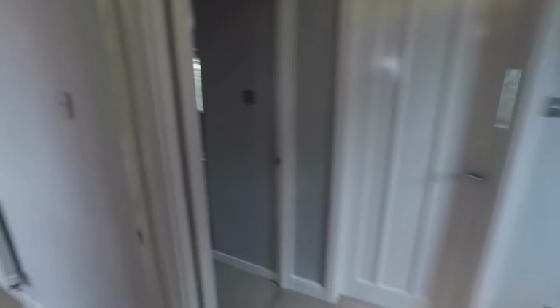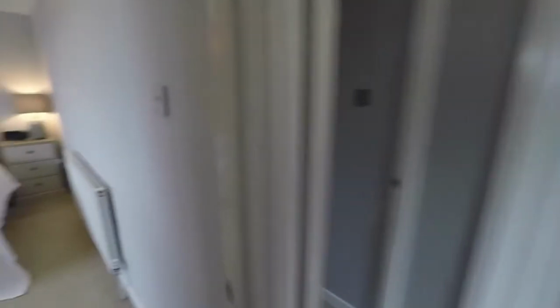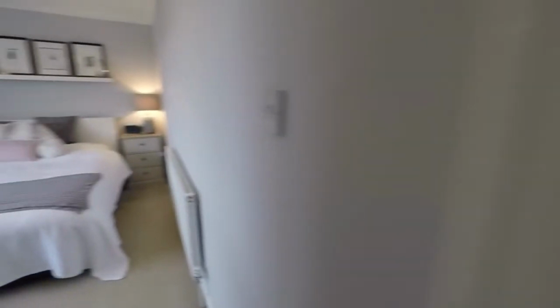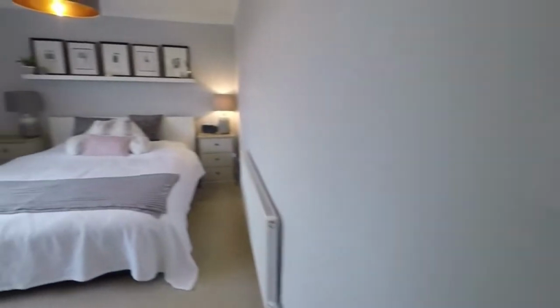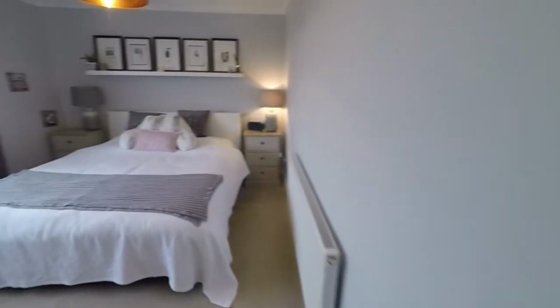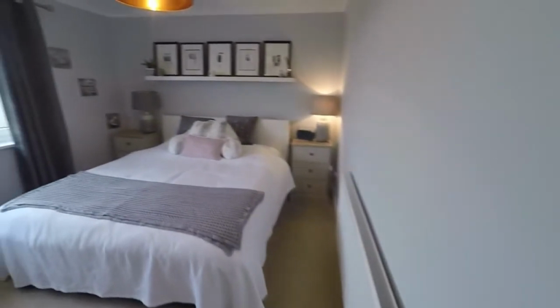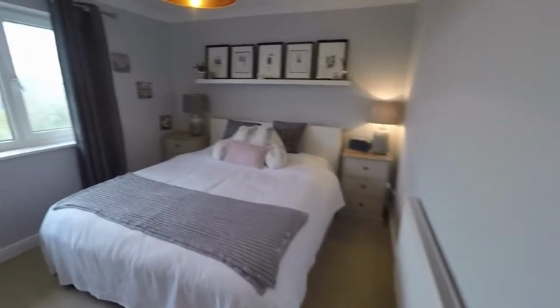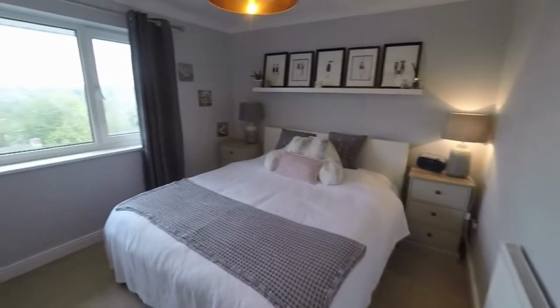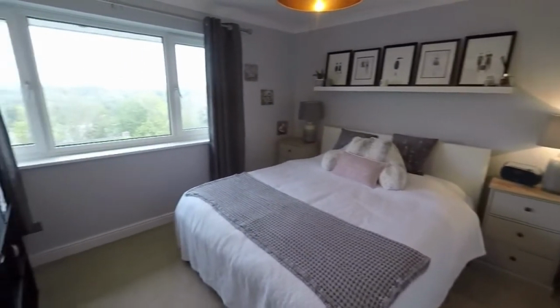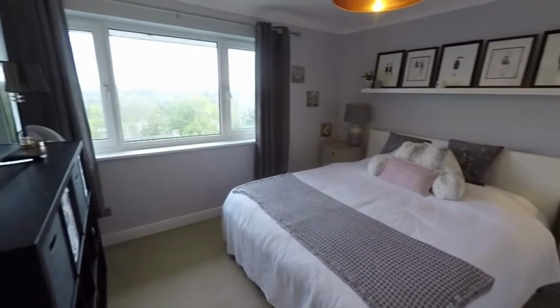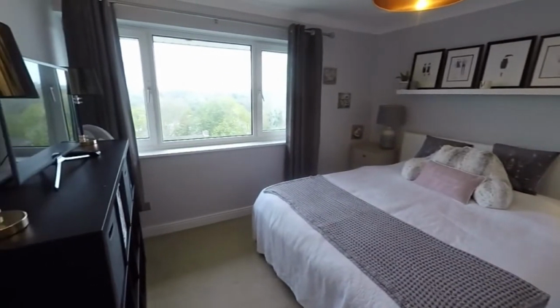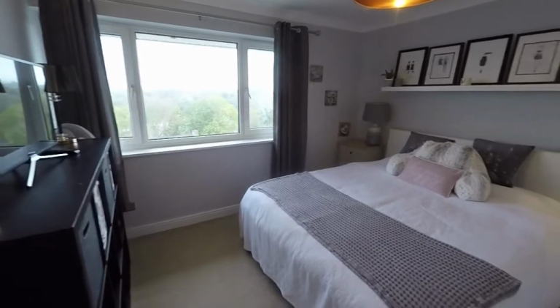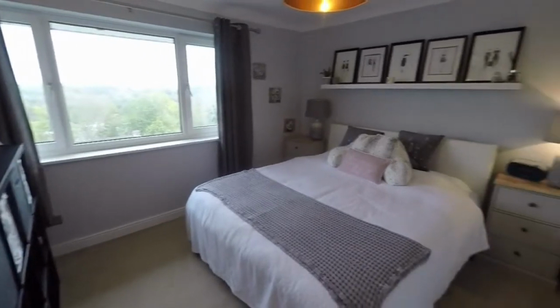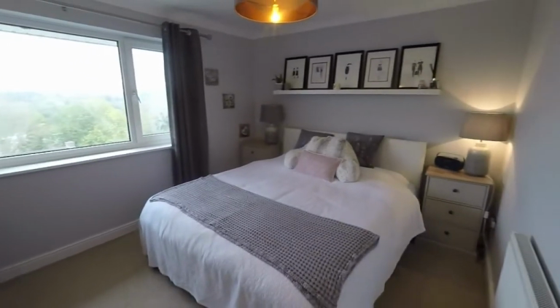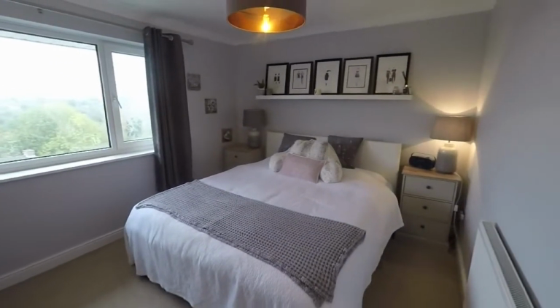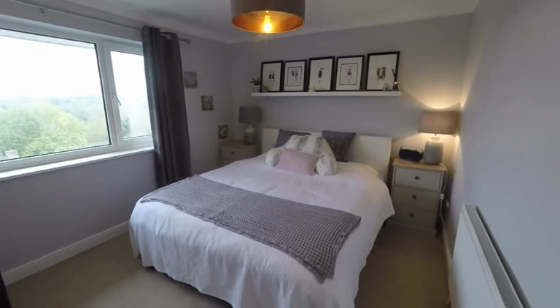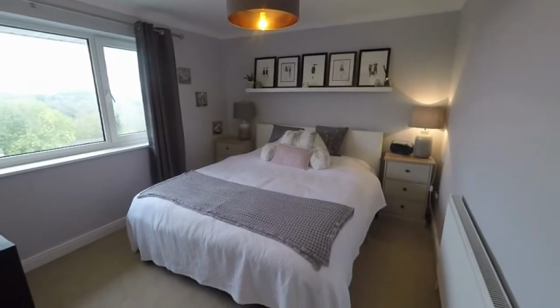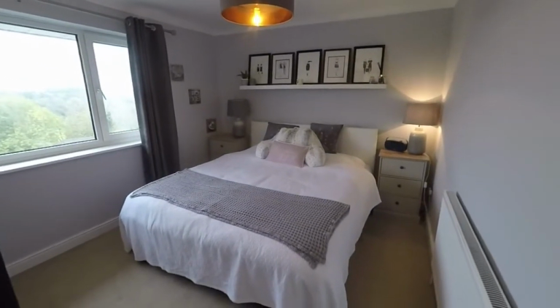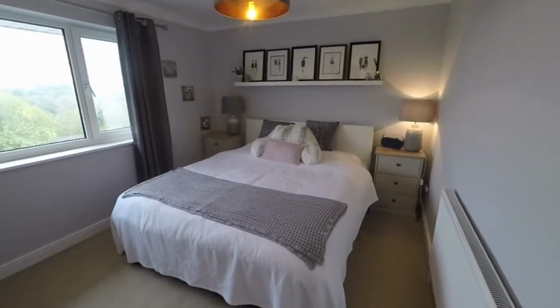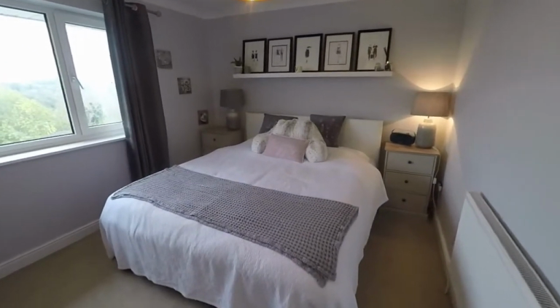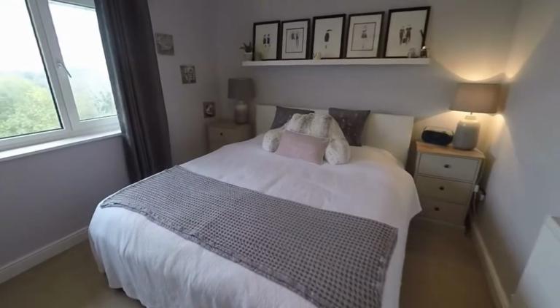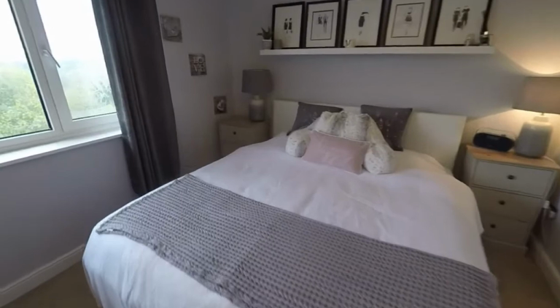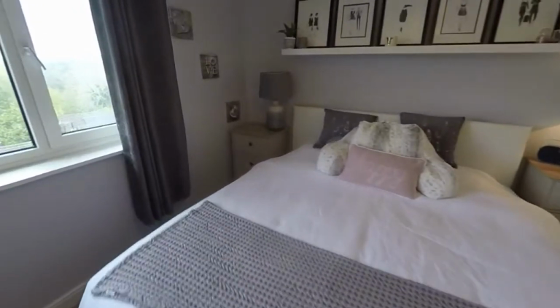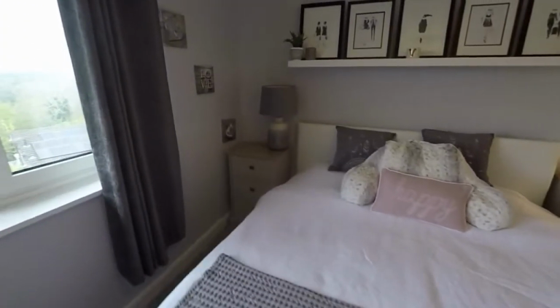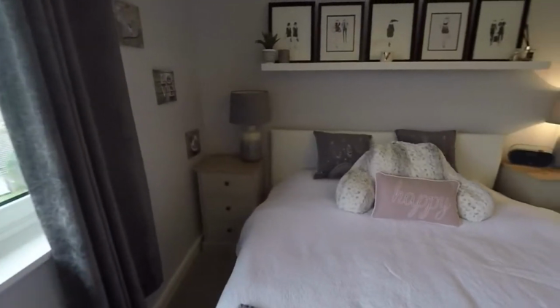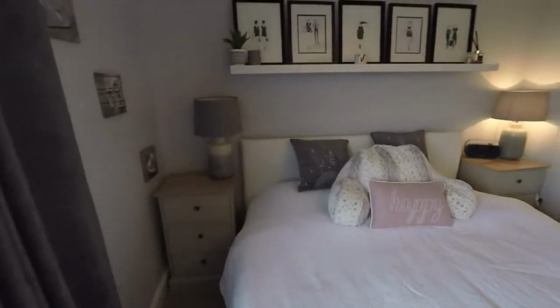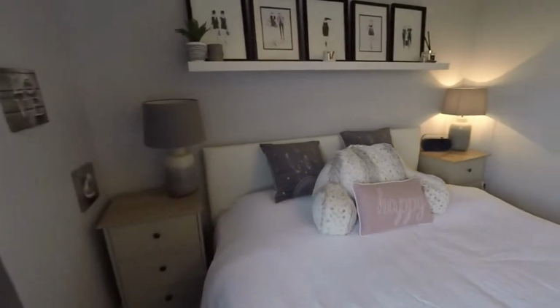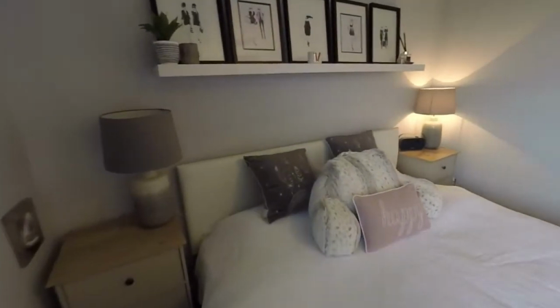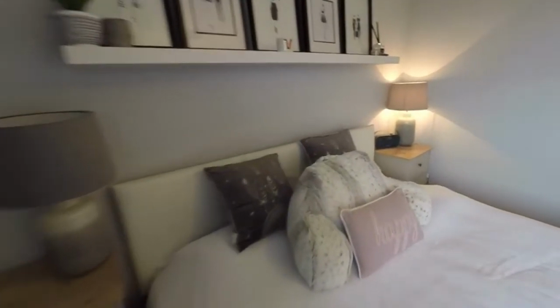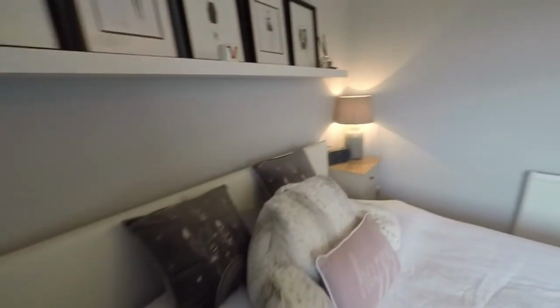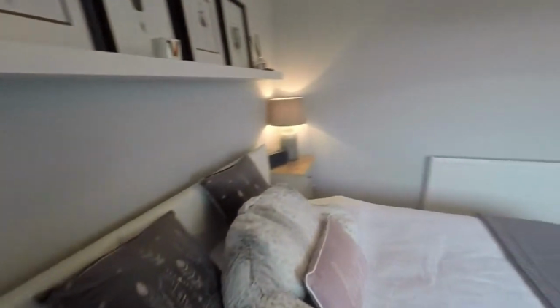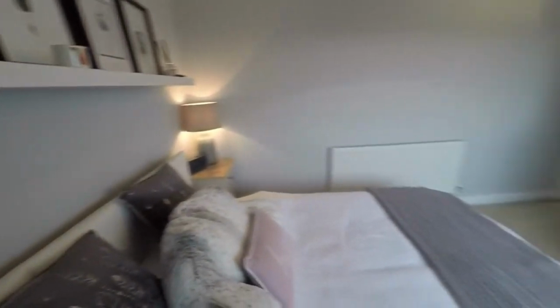Last but not least, the master bedroom. It's a nice big double room — the bed in here is actually quite large, I think maybe a king or super king — and it leaves plenty of space for other bedroom furniture.